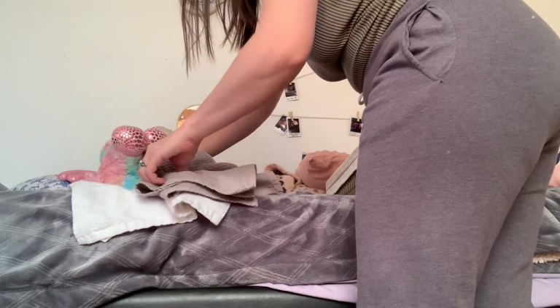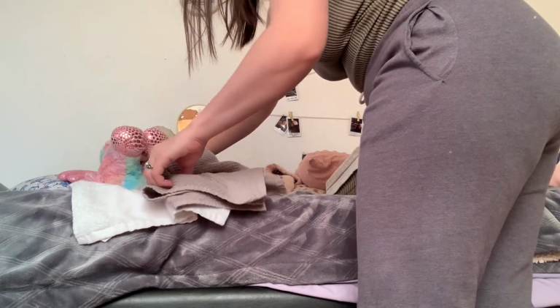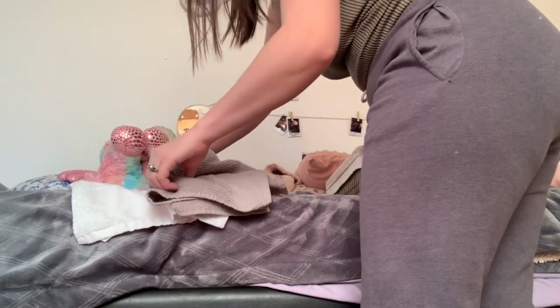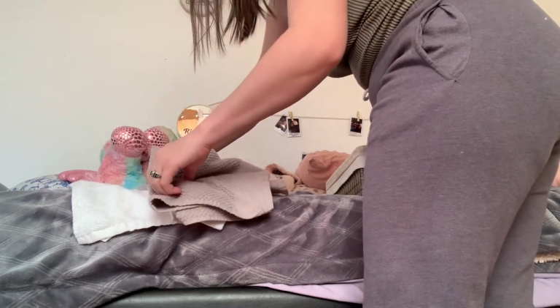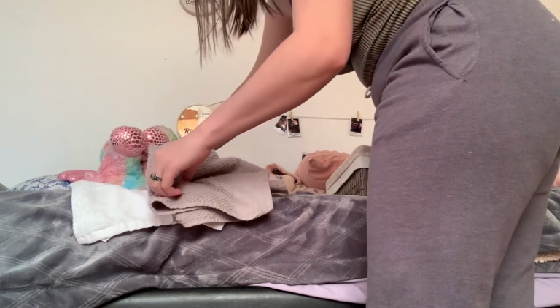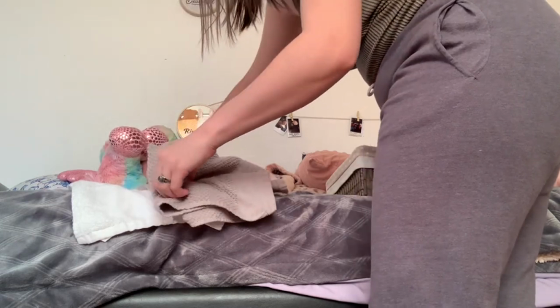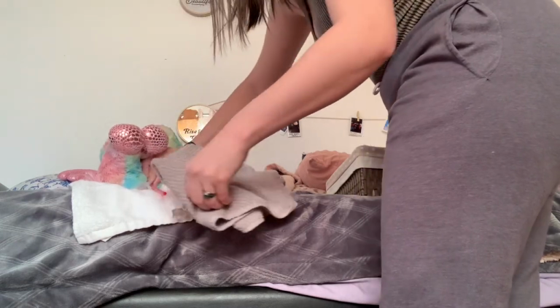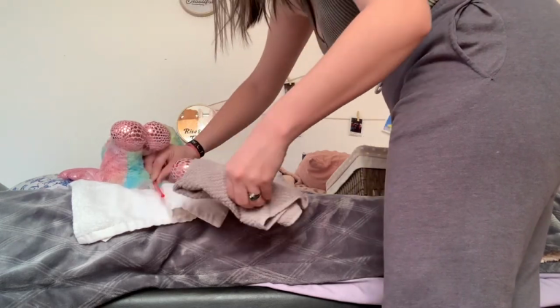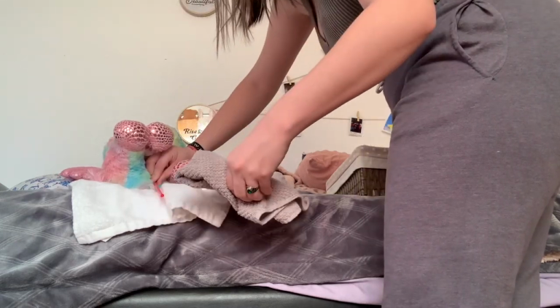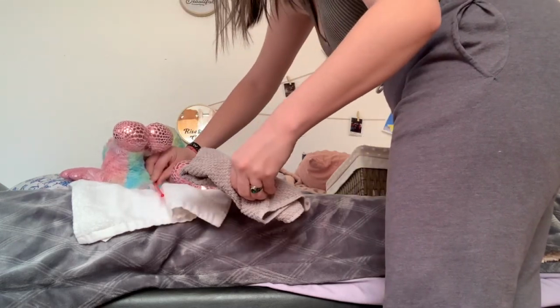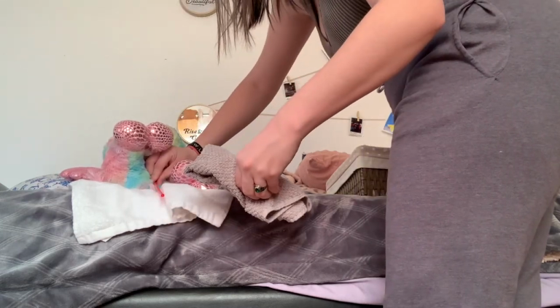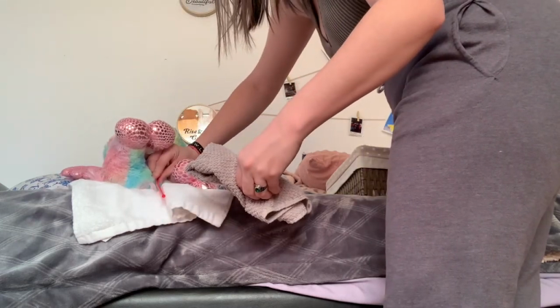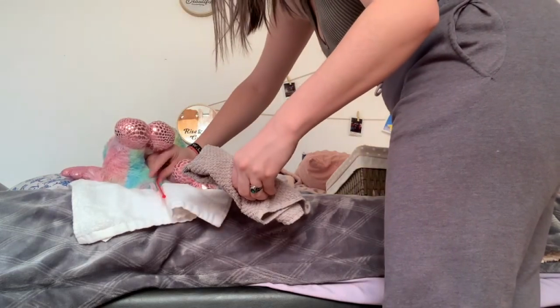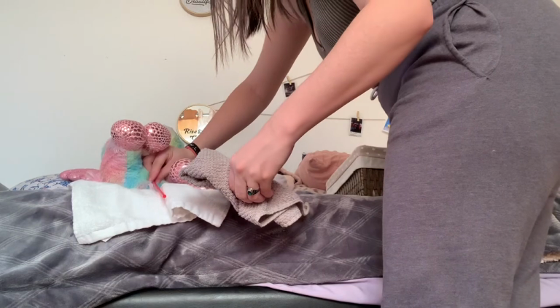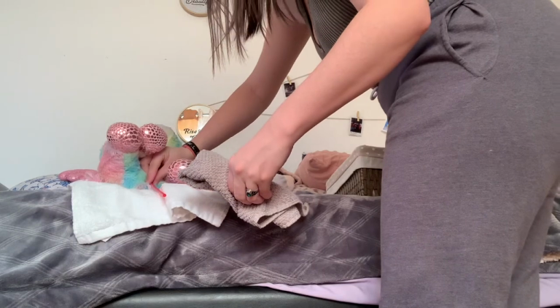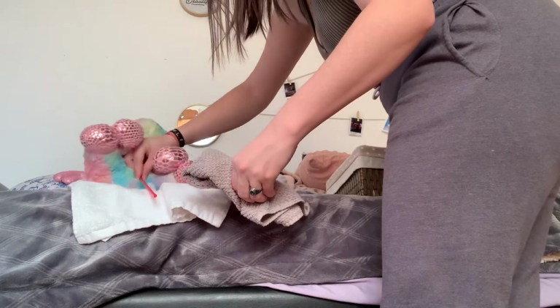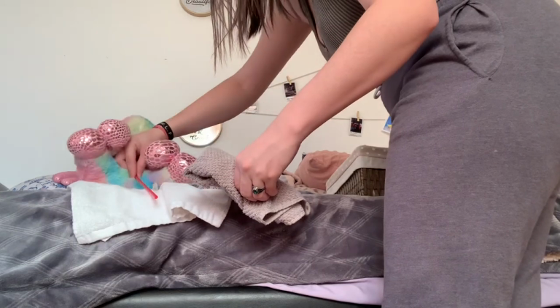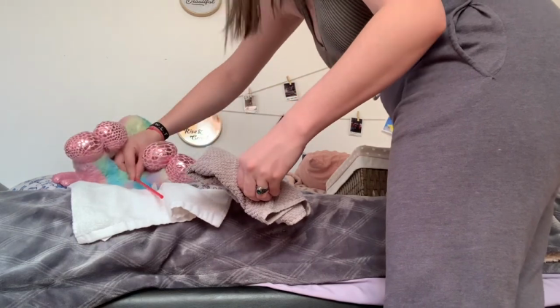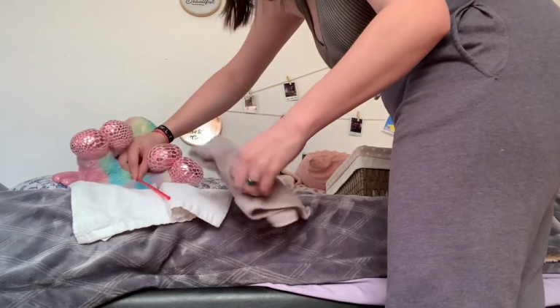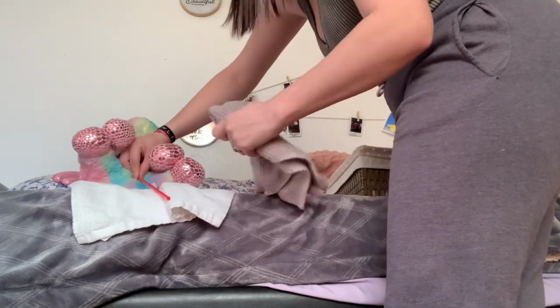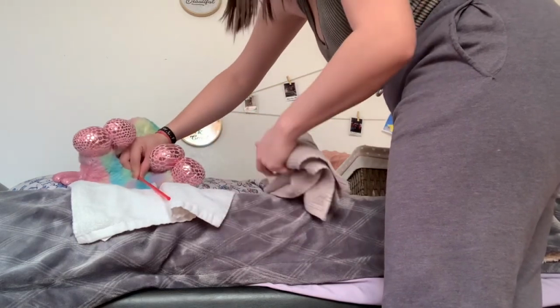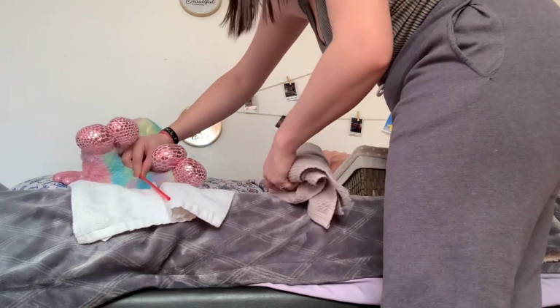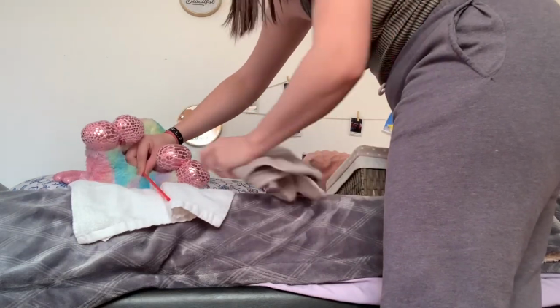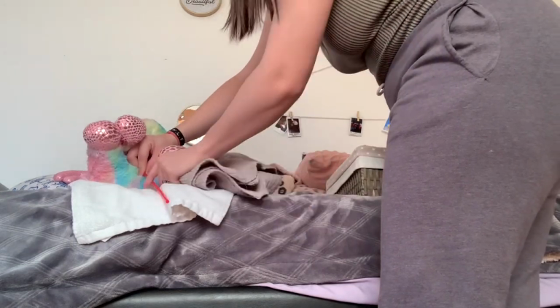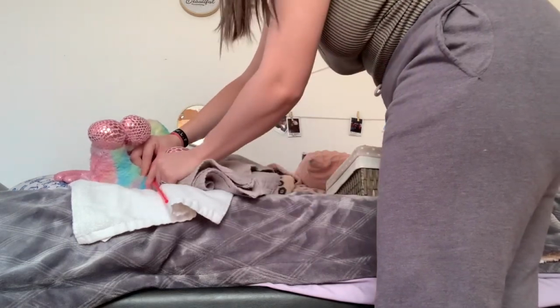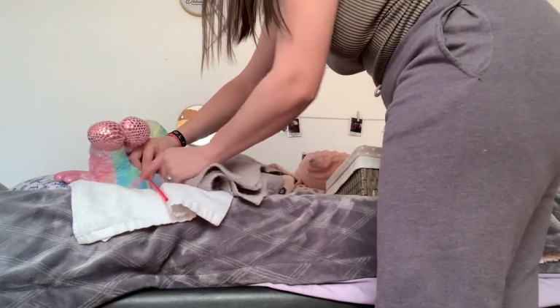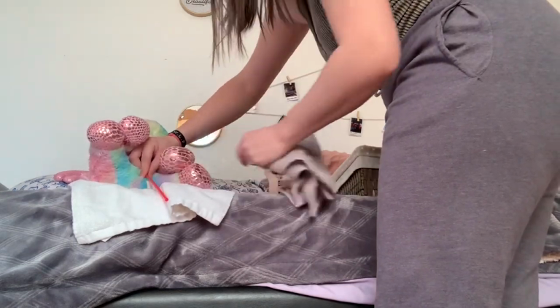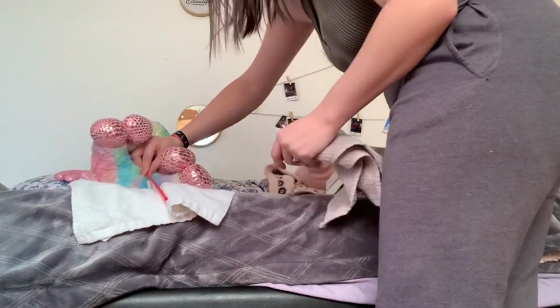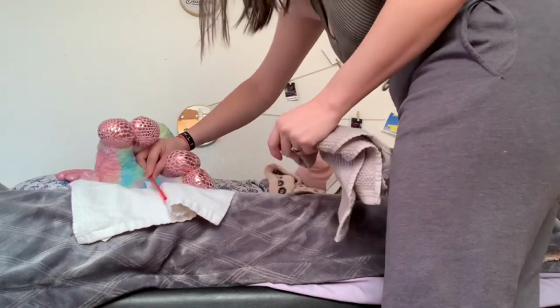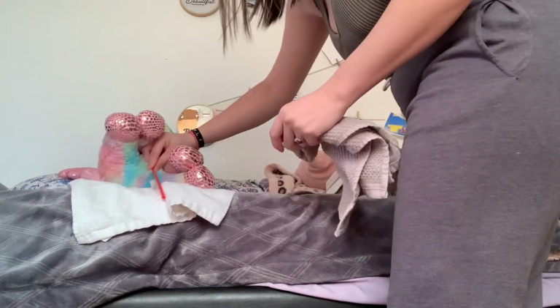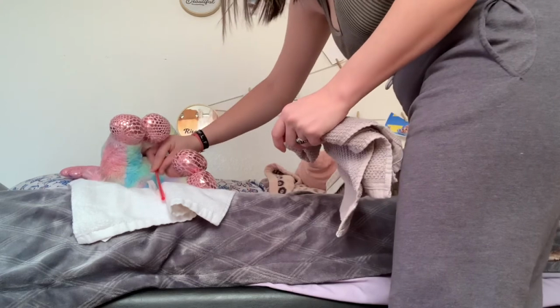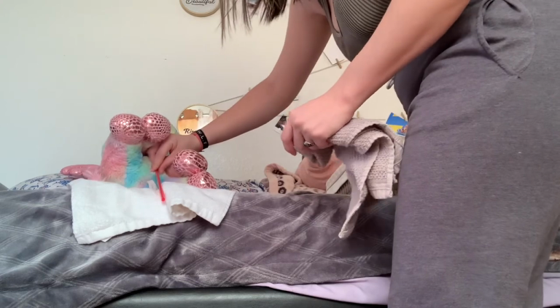Making sure it's not tugging at all right here. You have to grab it — not really pinch it, but you just have to grab it so it doesn't tug.